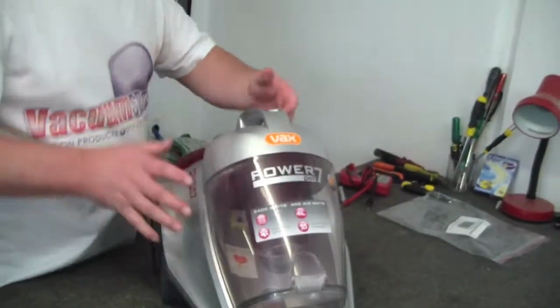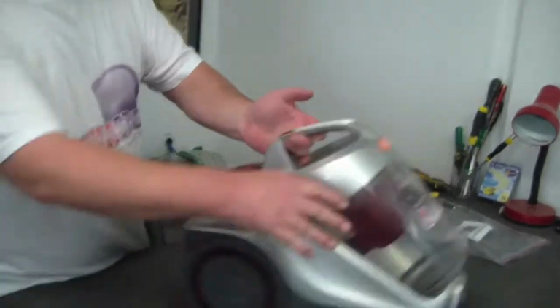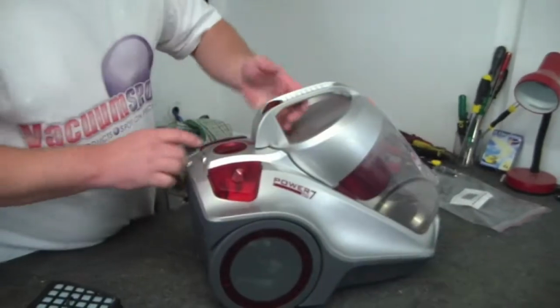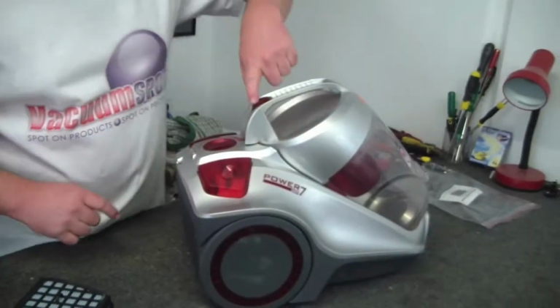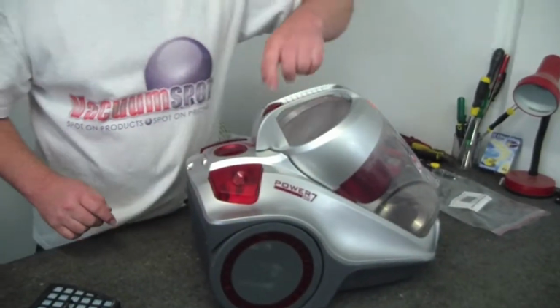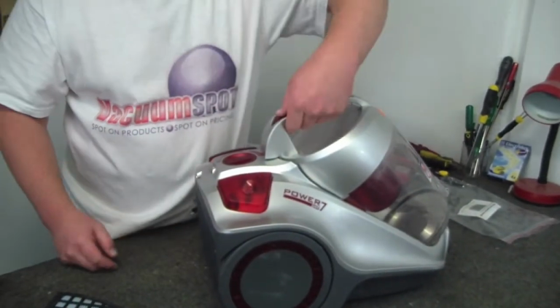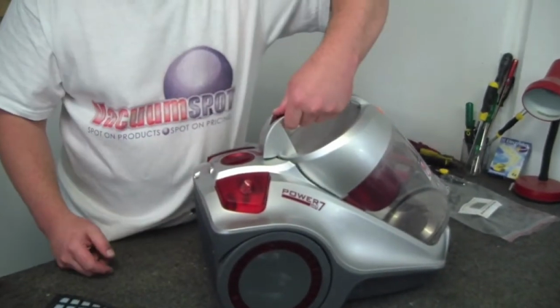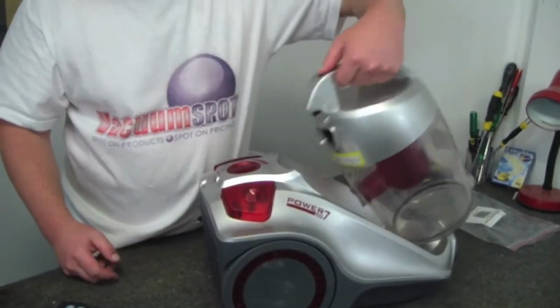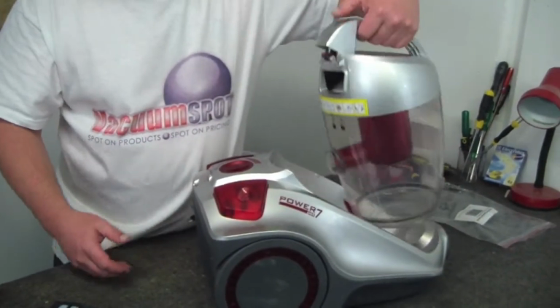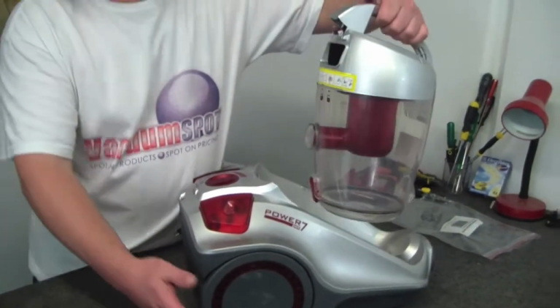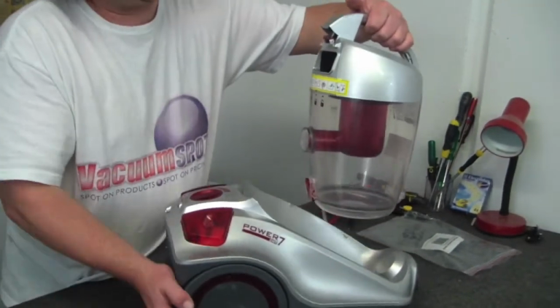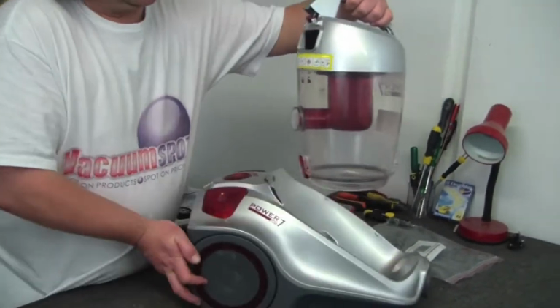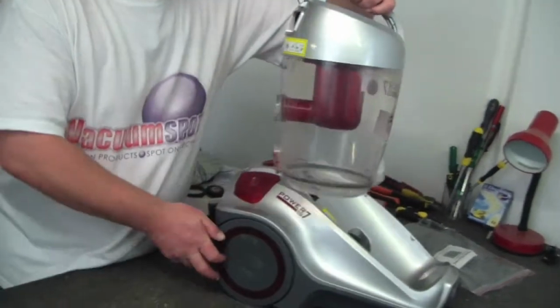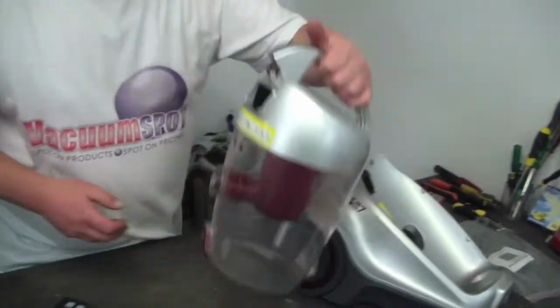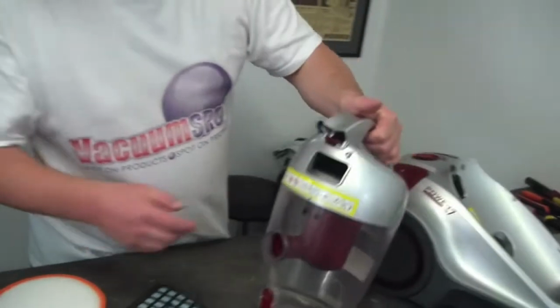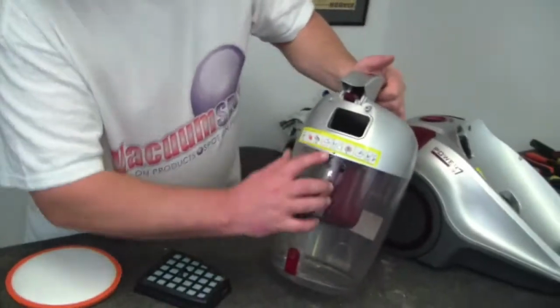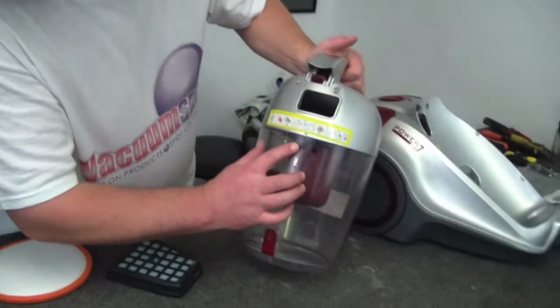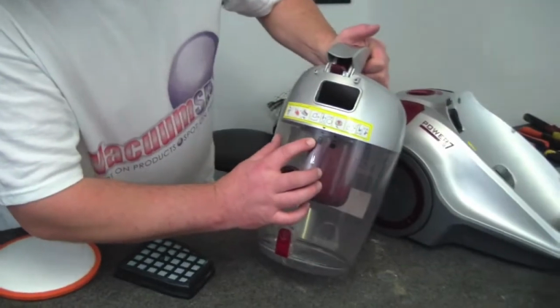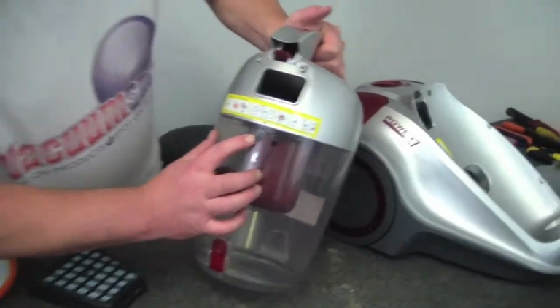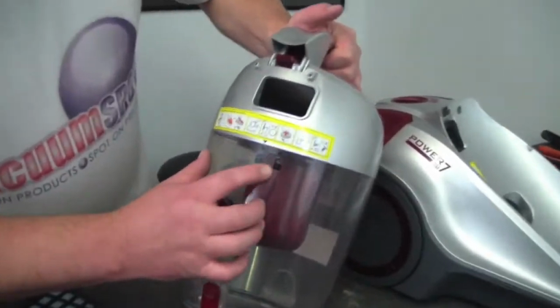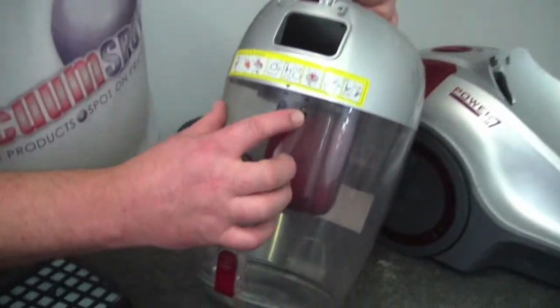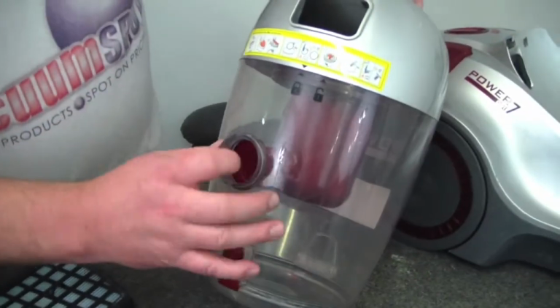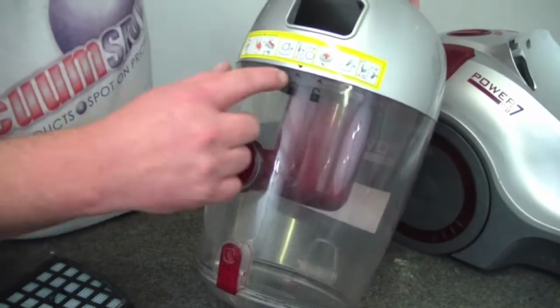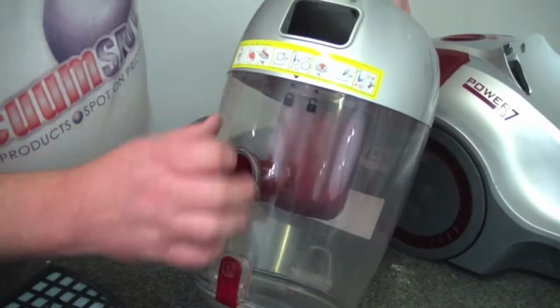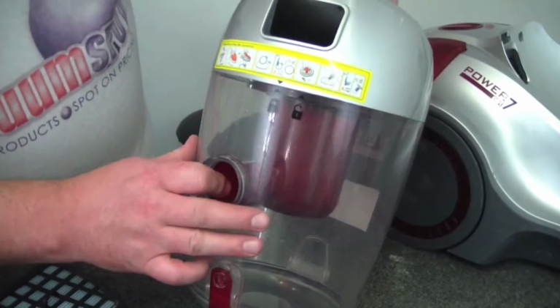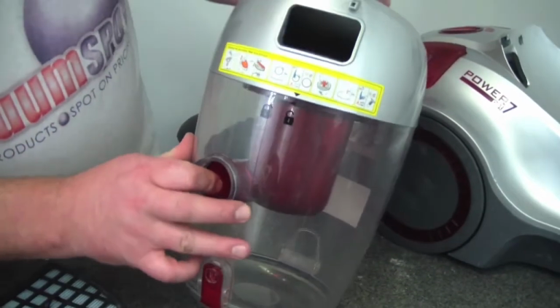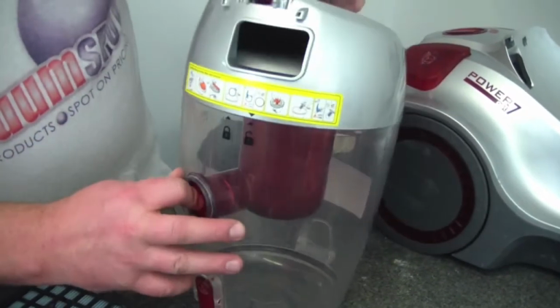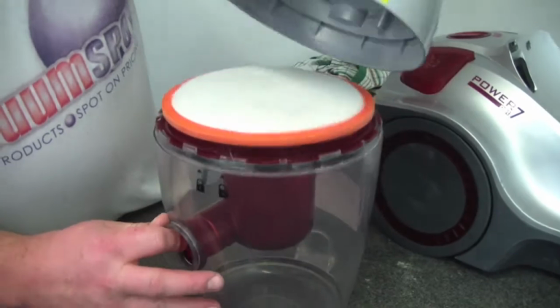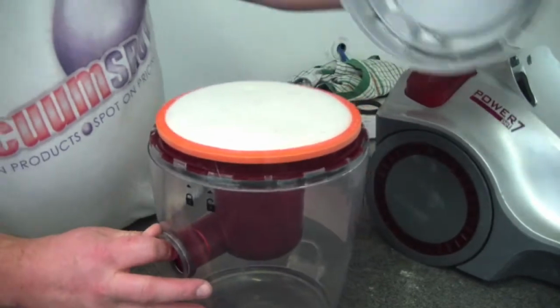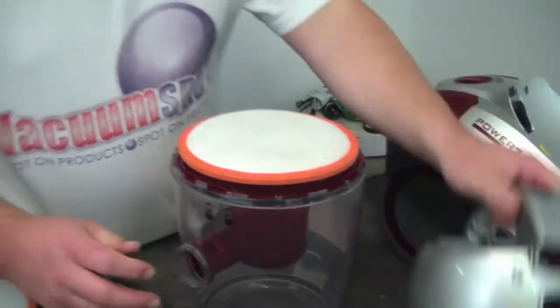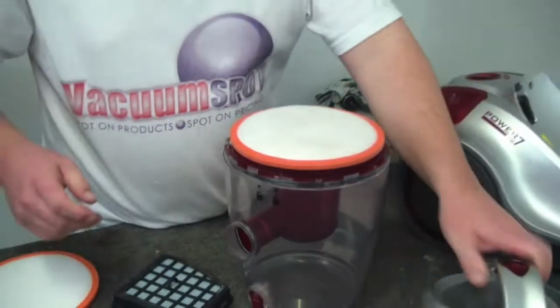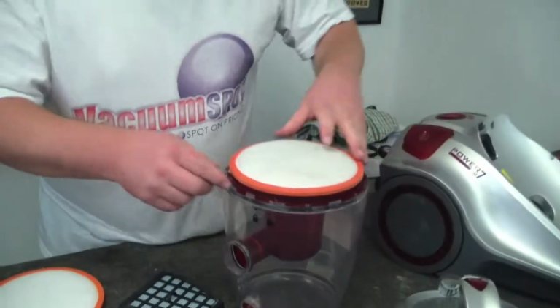The whole top canister comes off like that, and inside here you'll notice you've got a lock and unlock — we need to move it to unlock, and there's your filter.